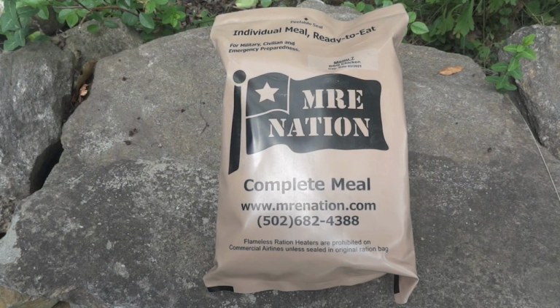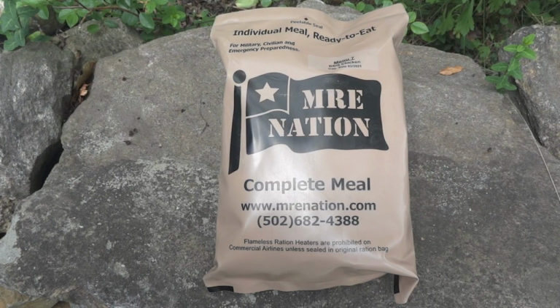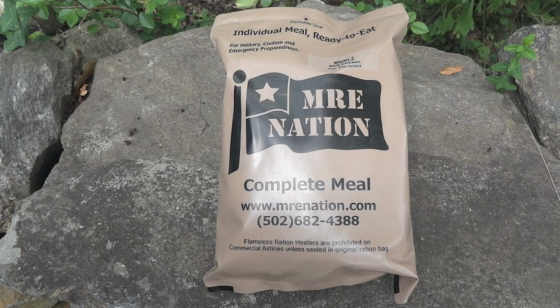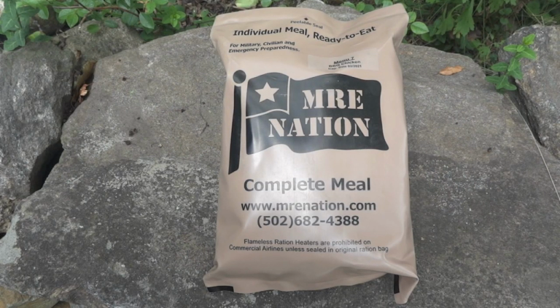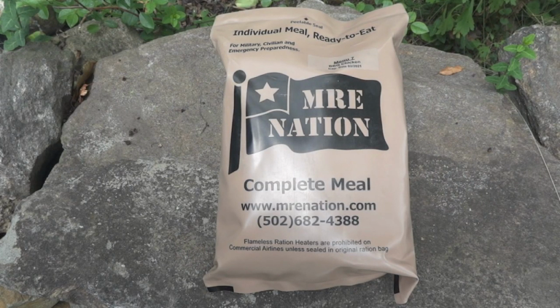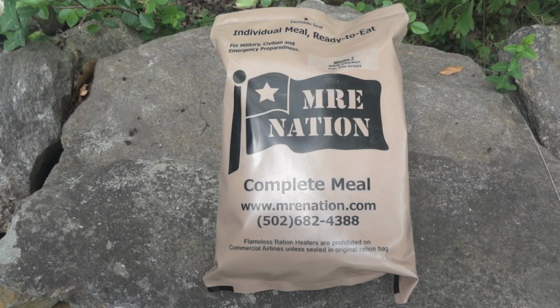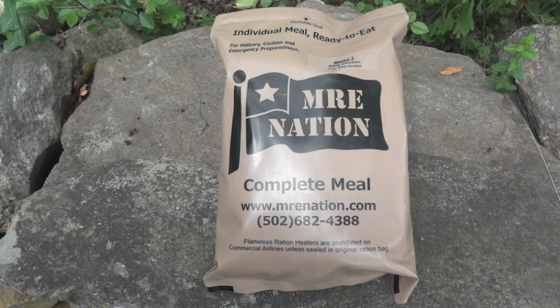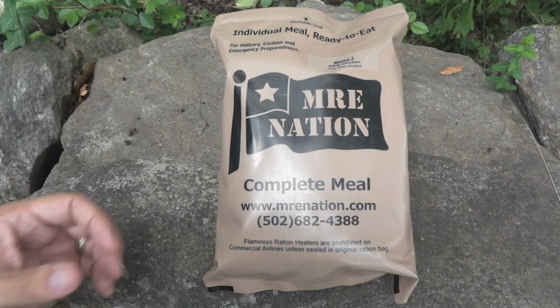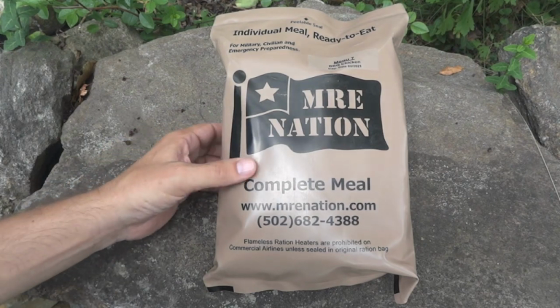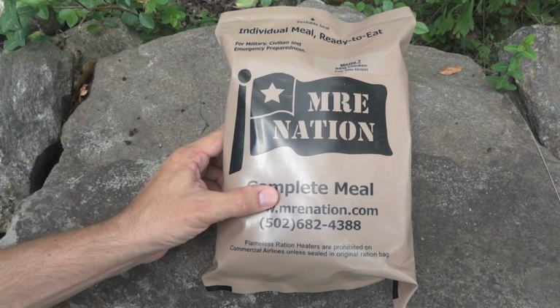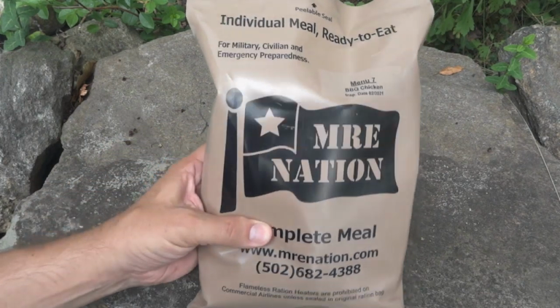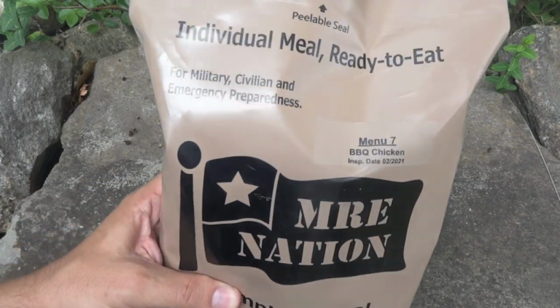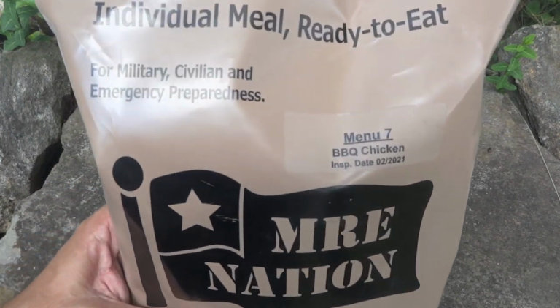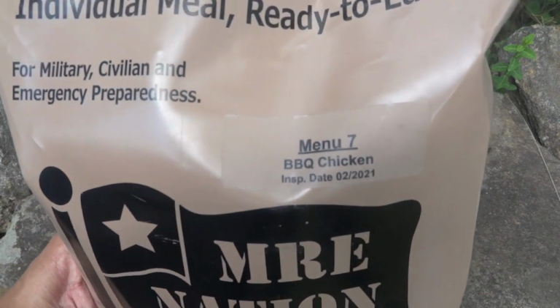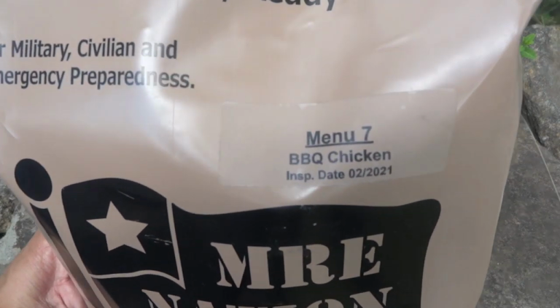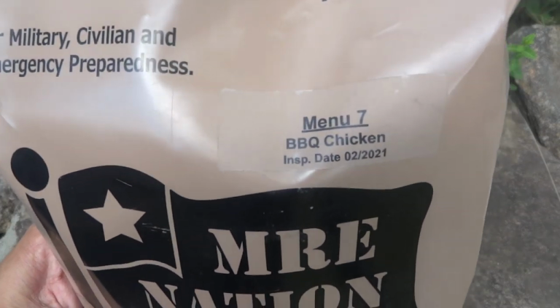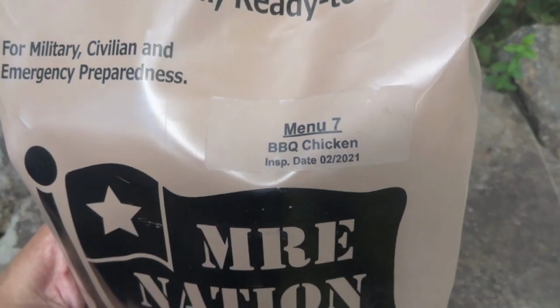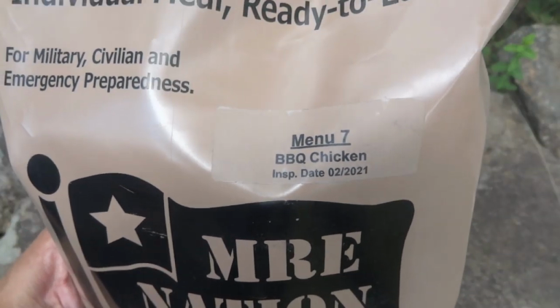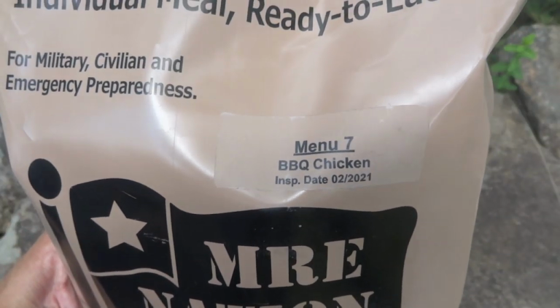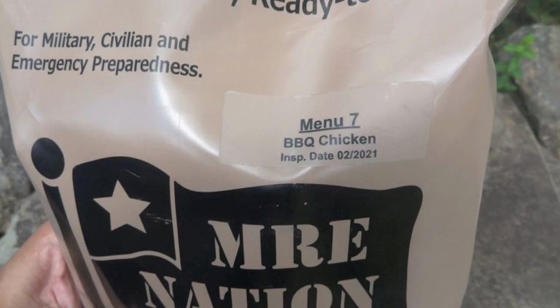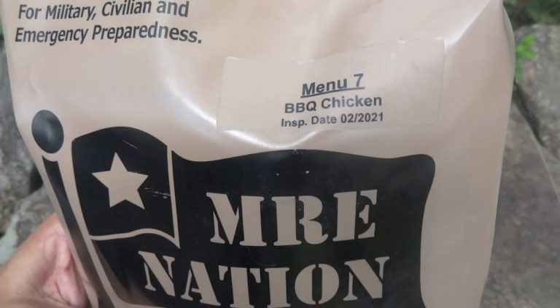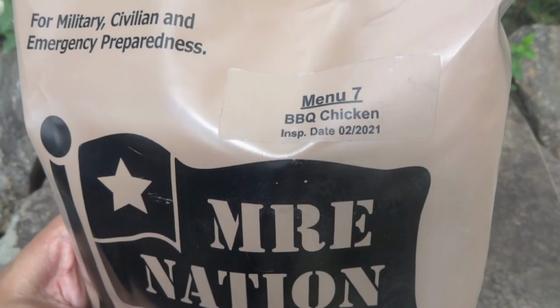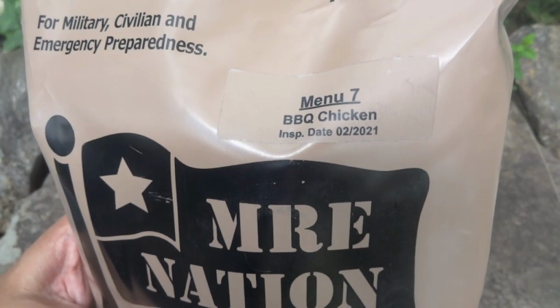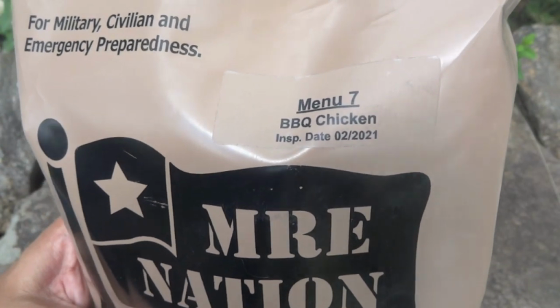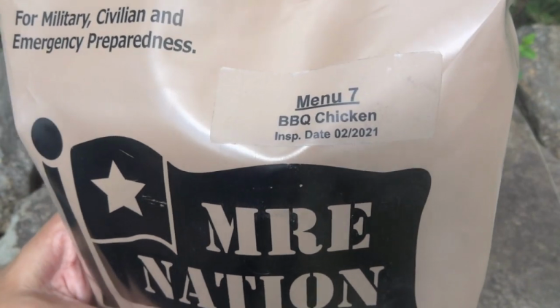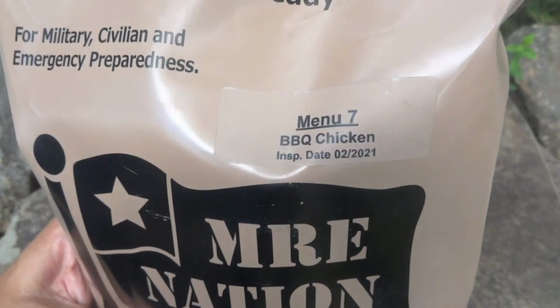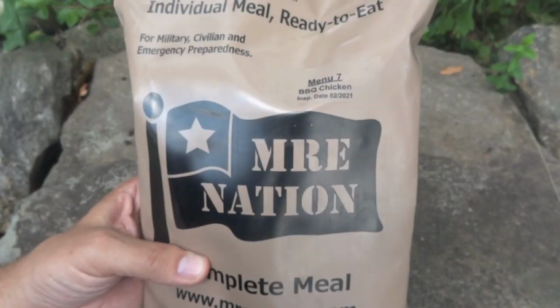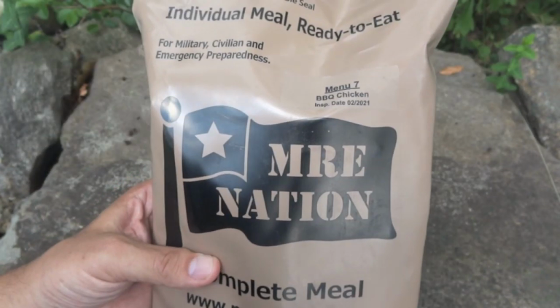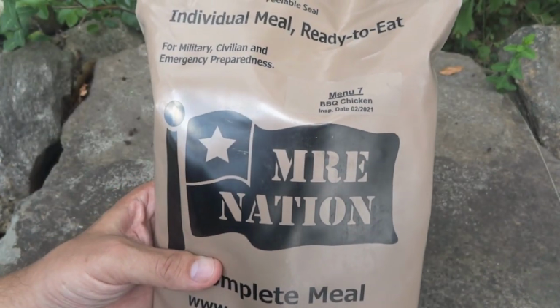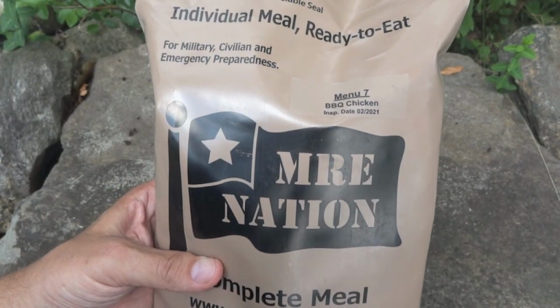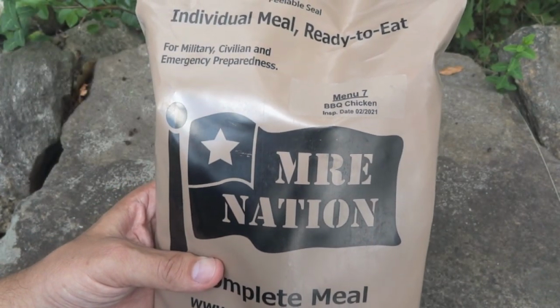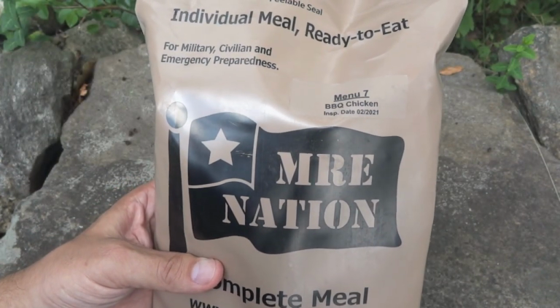We're going to do a review of a commercial or civilian MRE from MRE Nation. This one is menu number seven, barbecue chicken, with an inspection date of February 2021, and it was packaged in February of 2019.